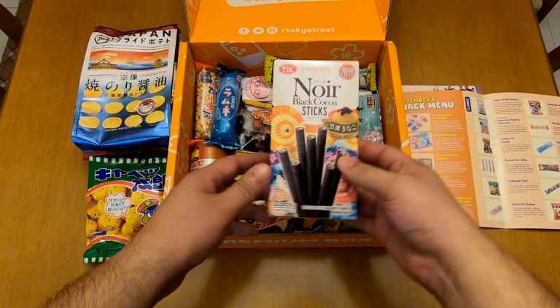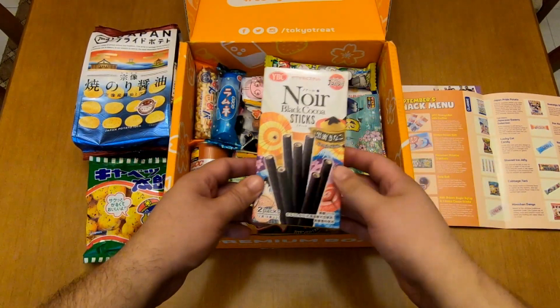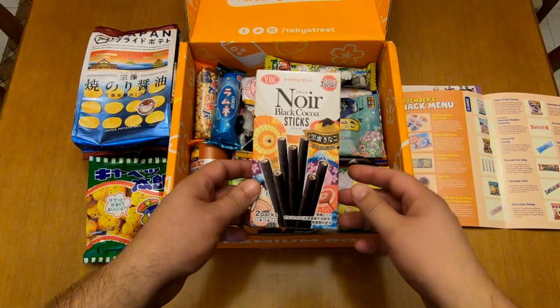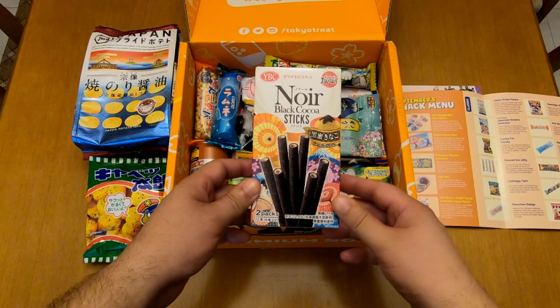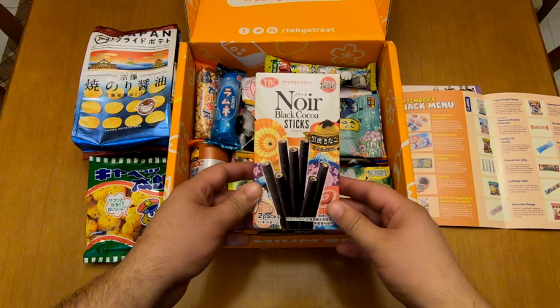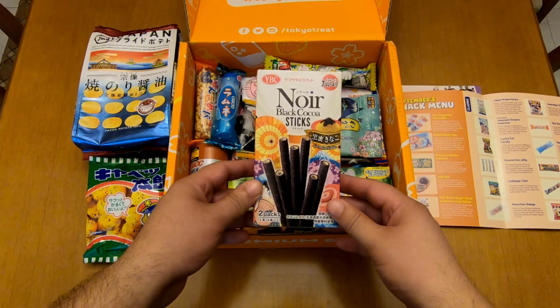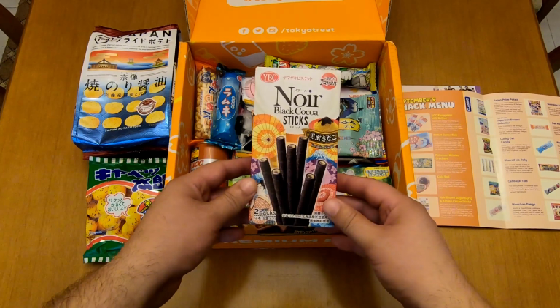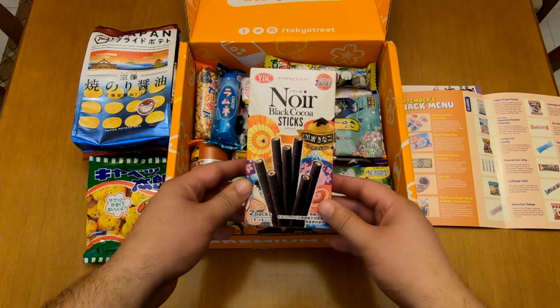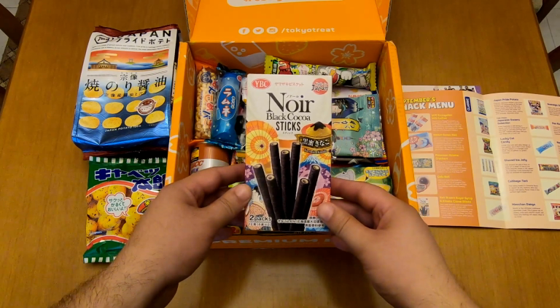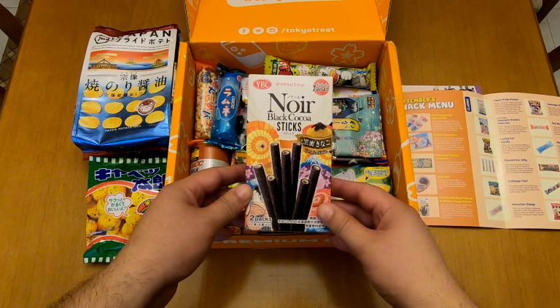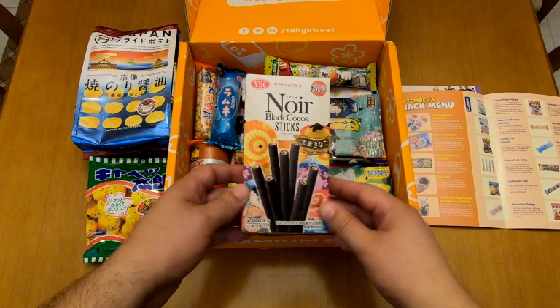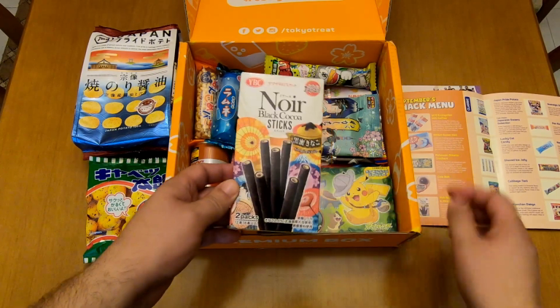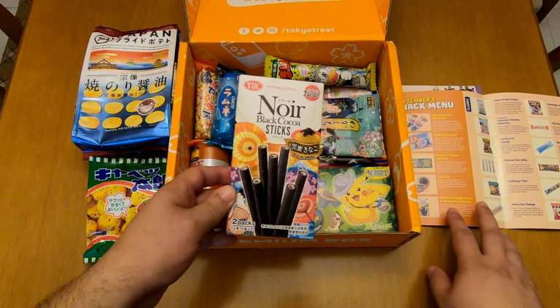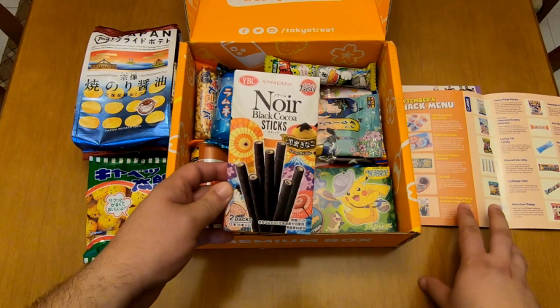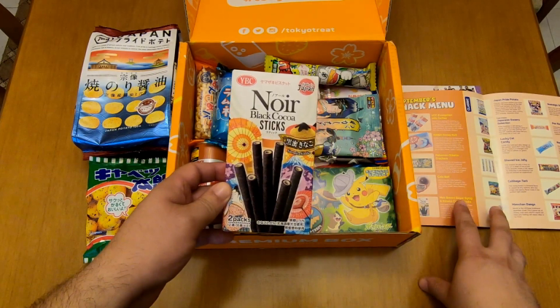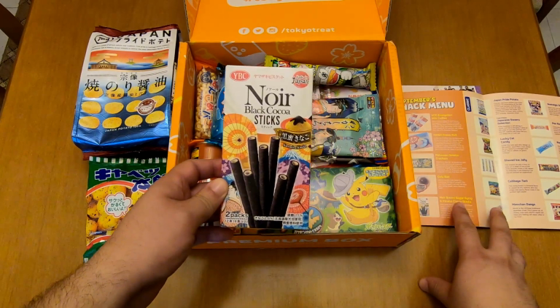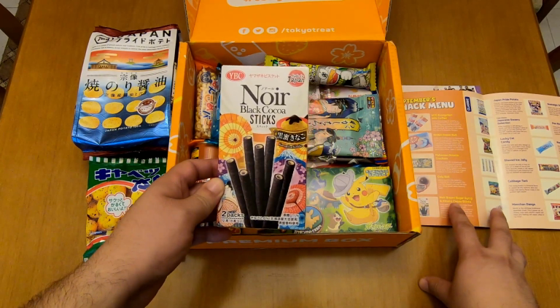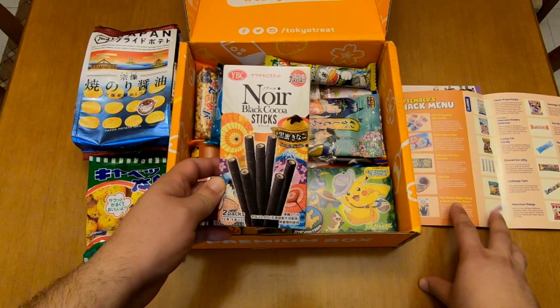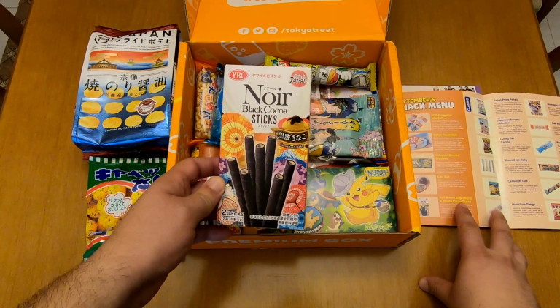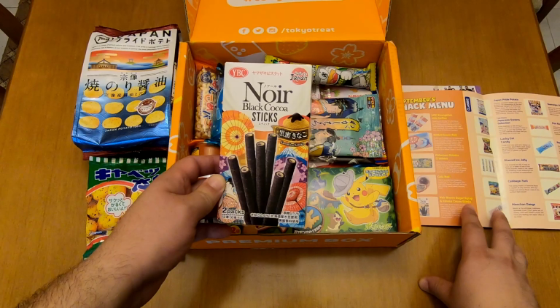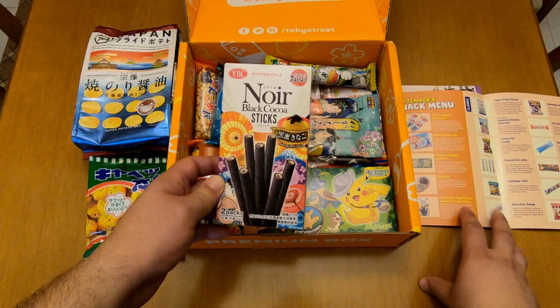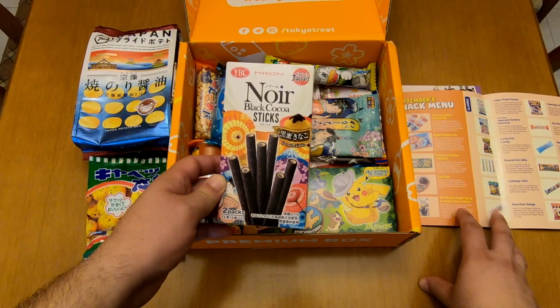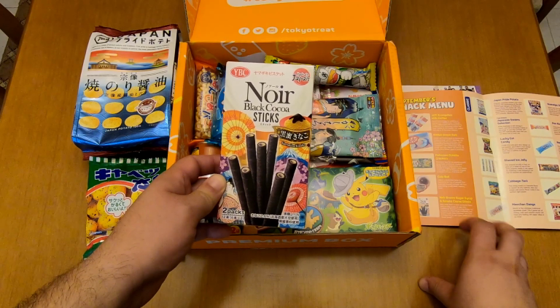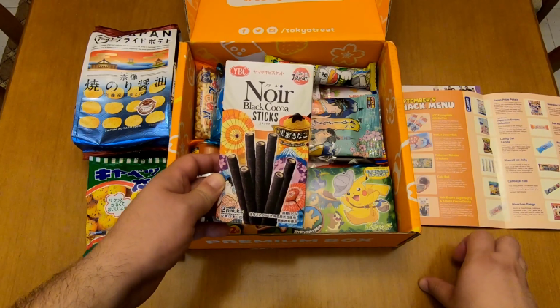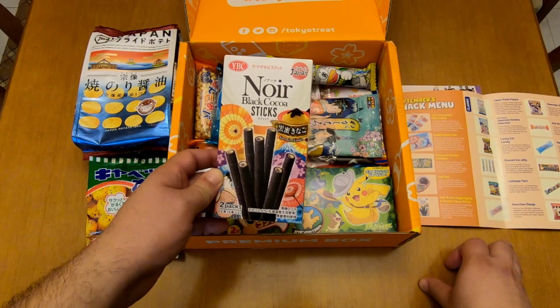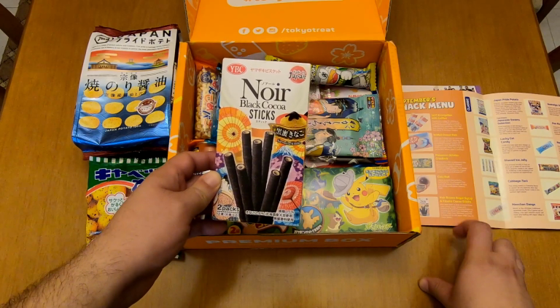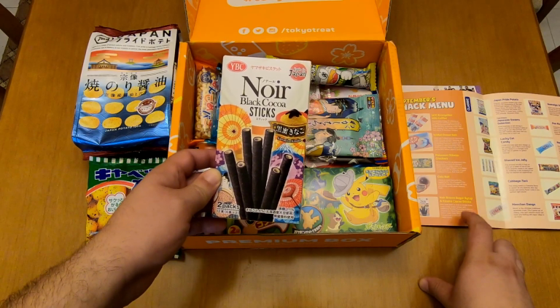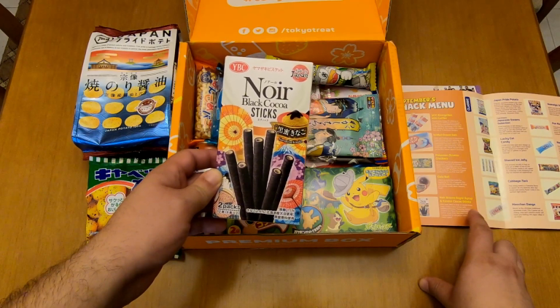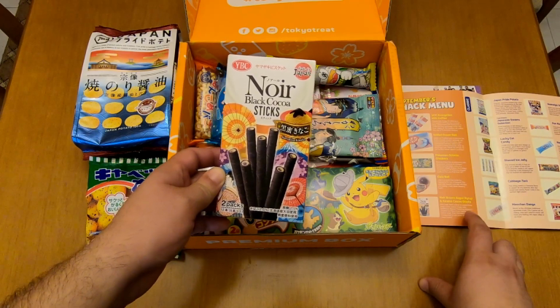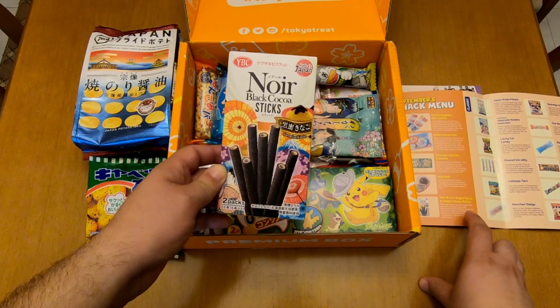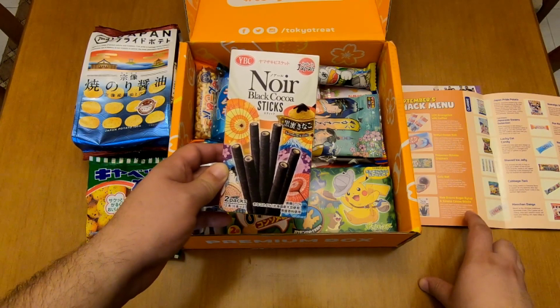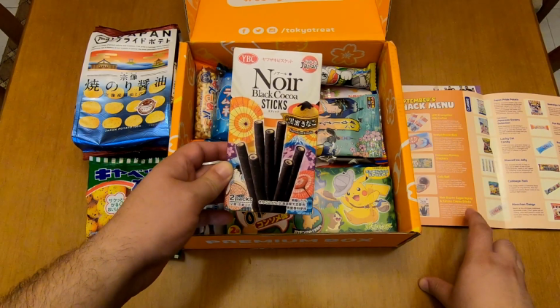Next, we have a premium item. It's the Noir Brown Sugar Syrup and Kinako Cocoa Sticks.